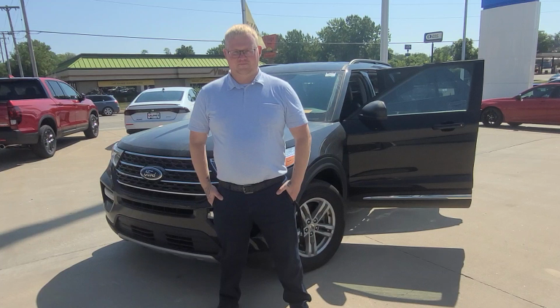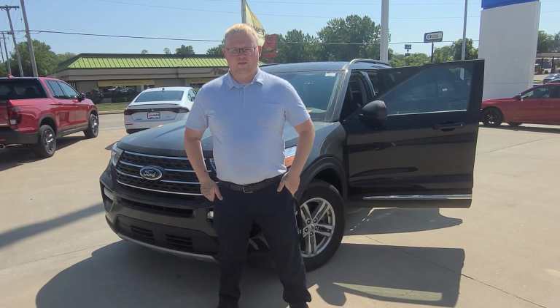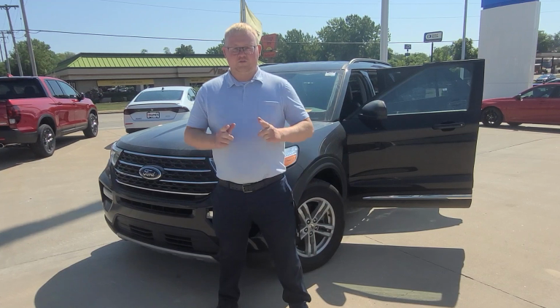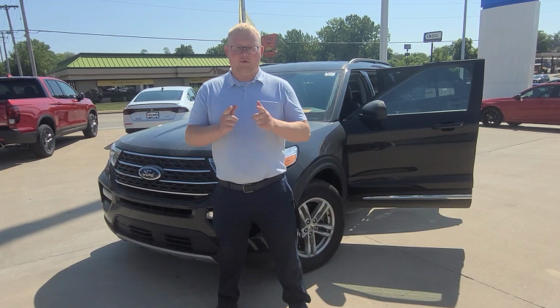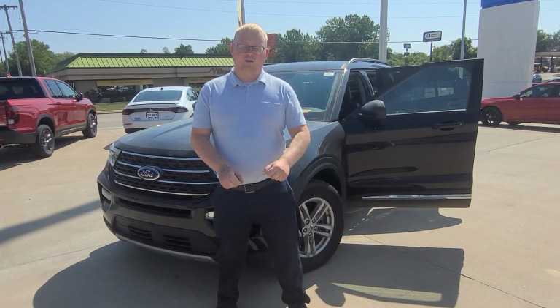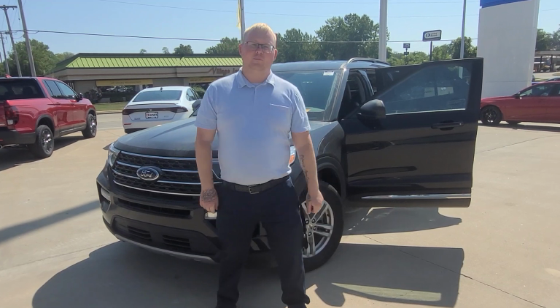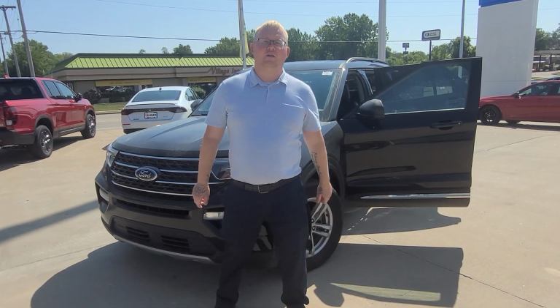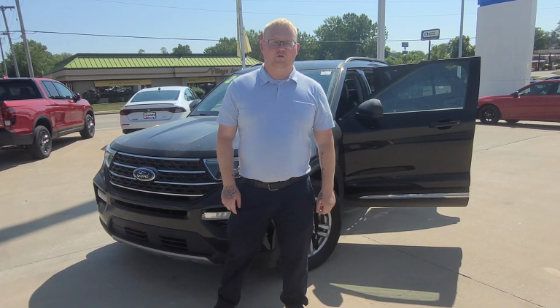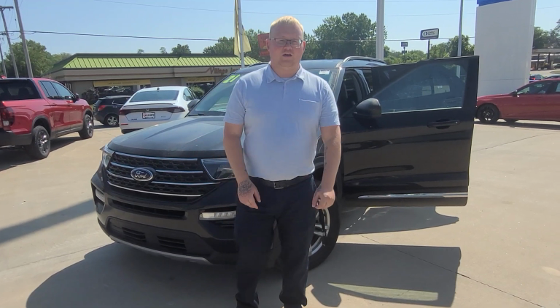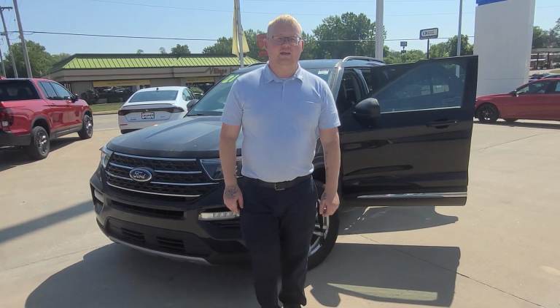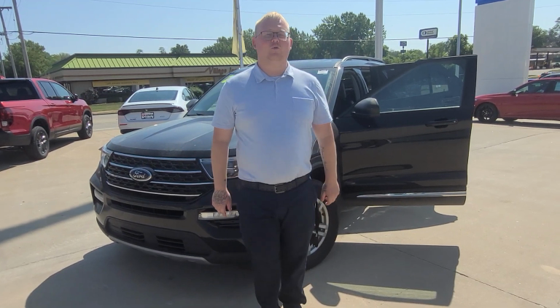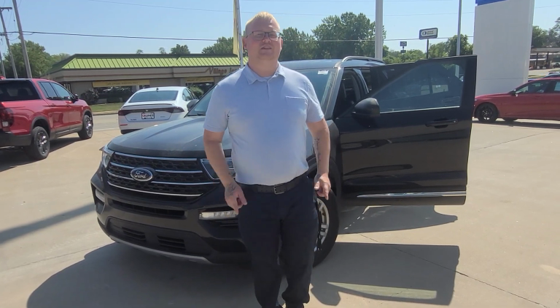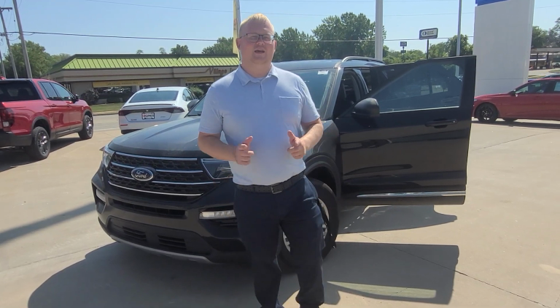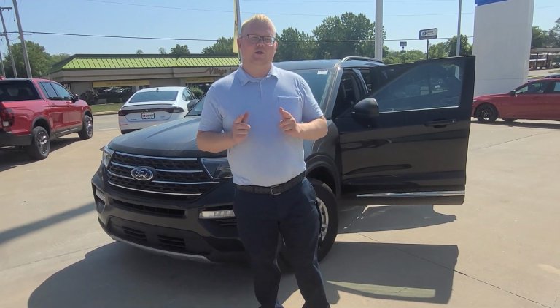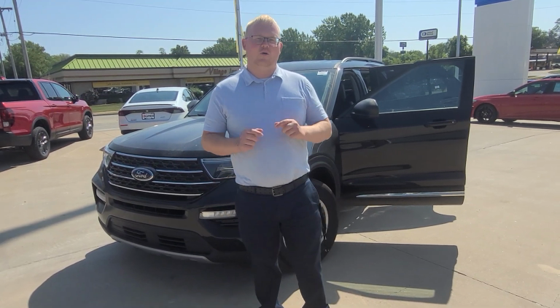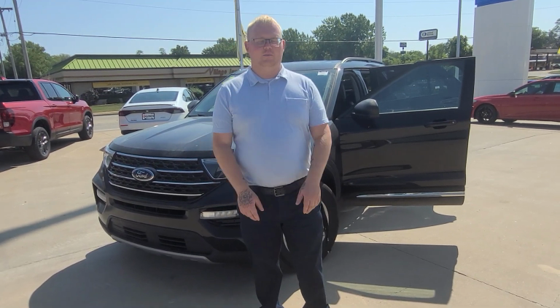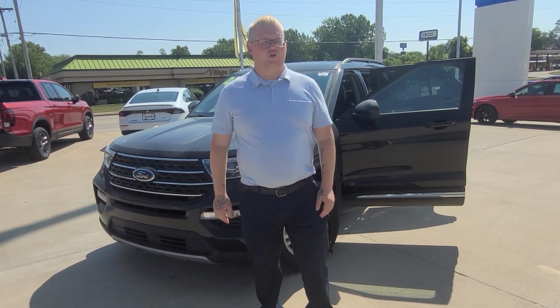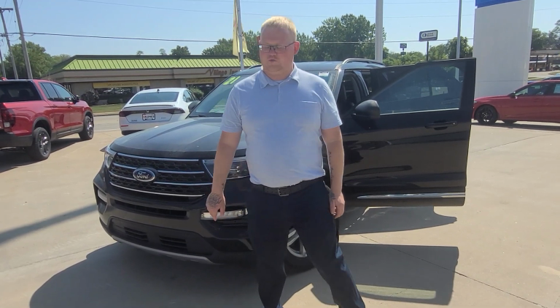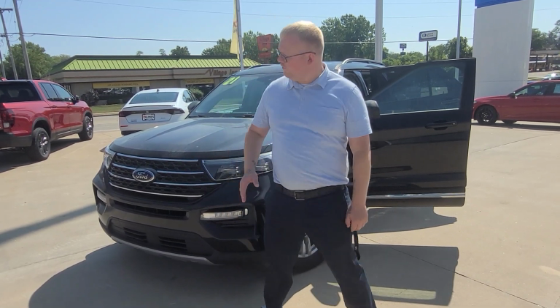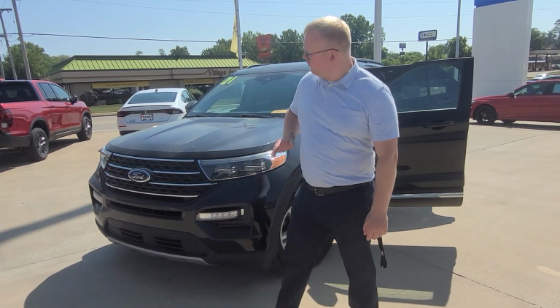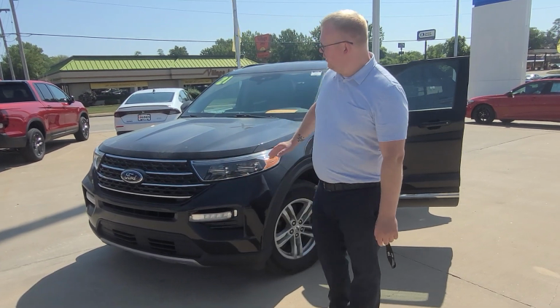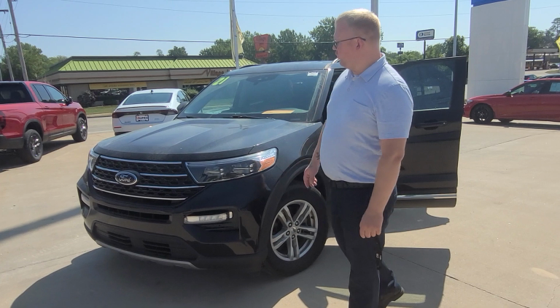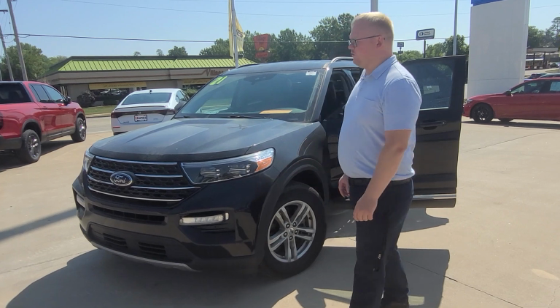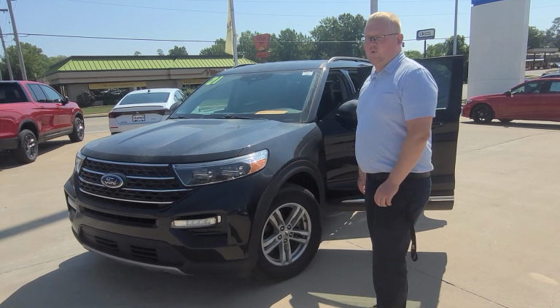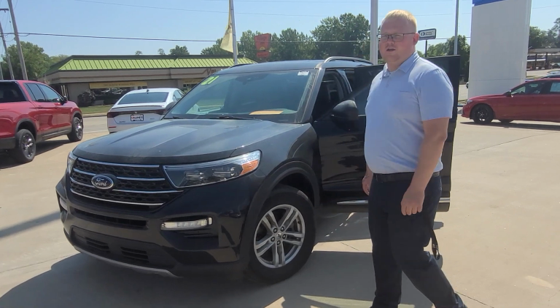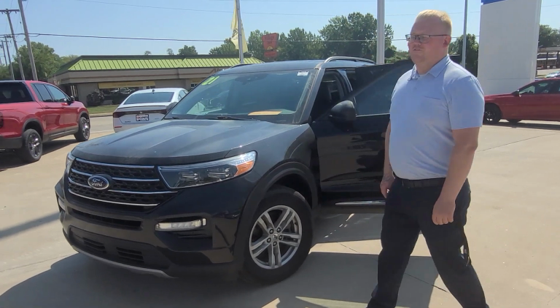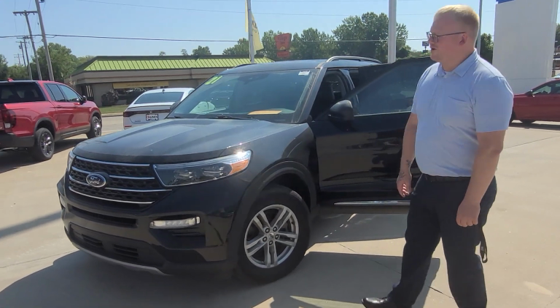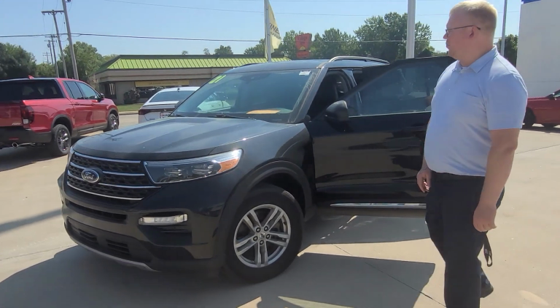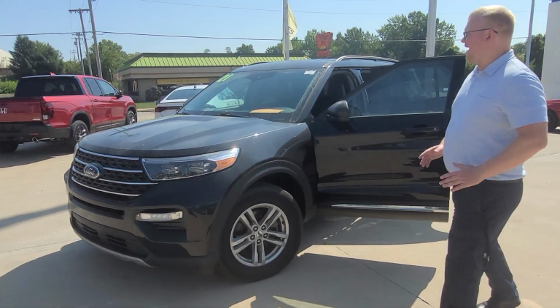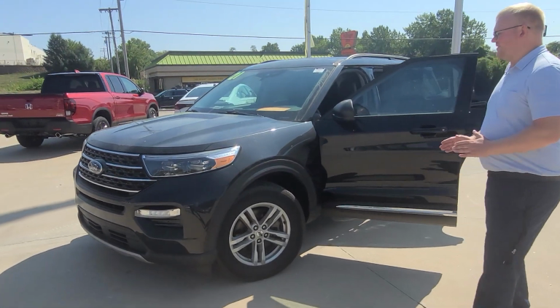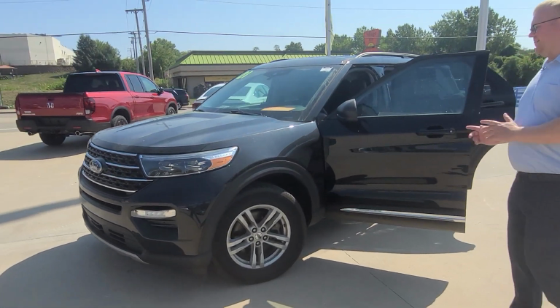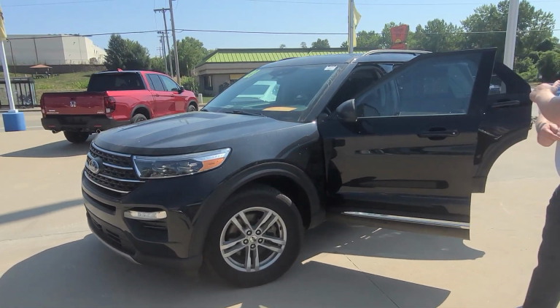What's up everyone, Keith Bond here at Kunis Honda in Quincy, Illinois. I'm going to show you this beautiful 2021 Ford Explorer XLT.